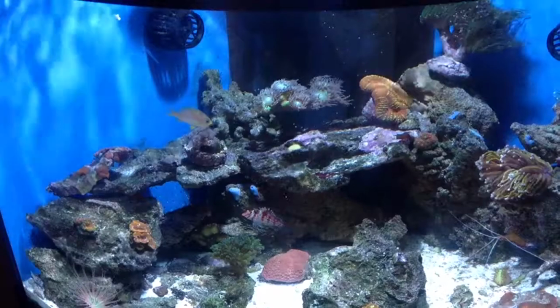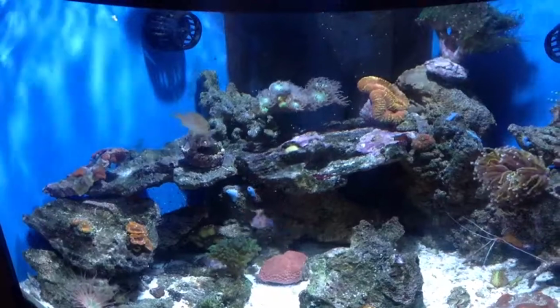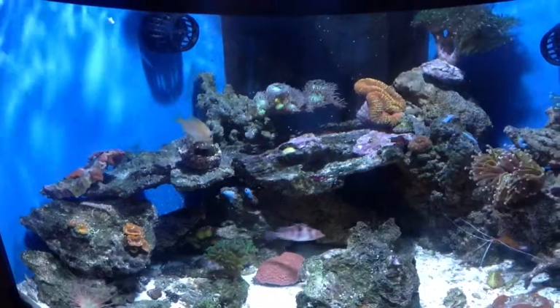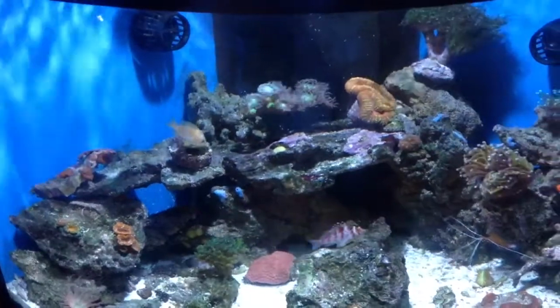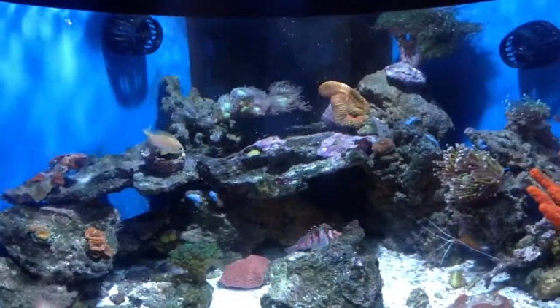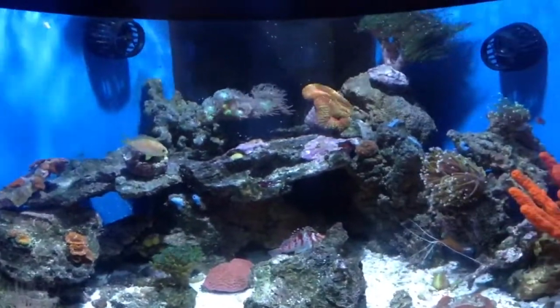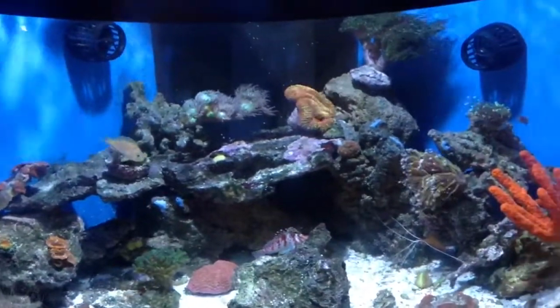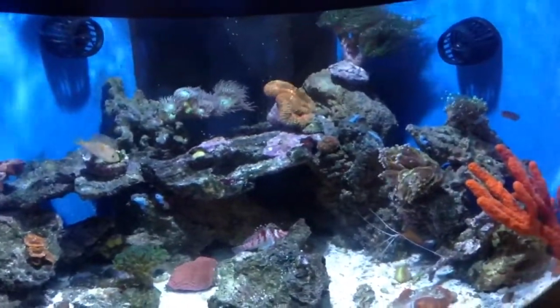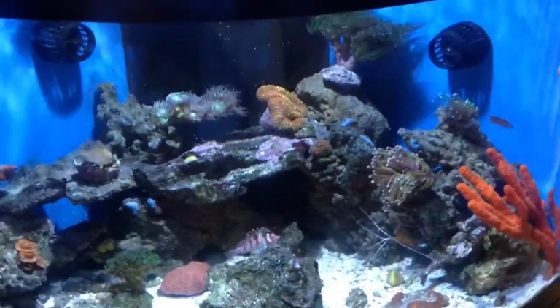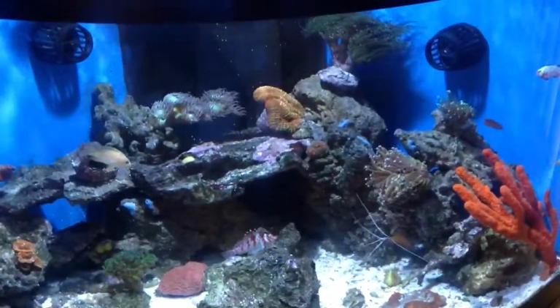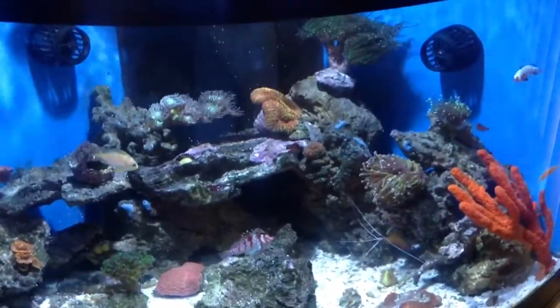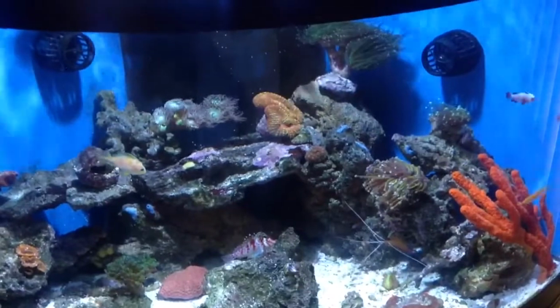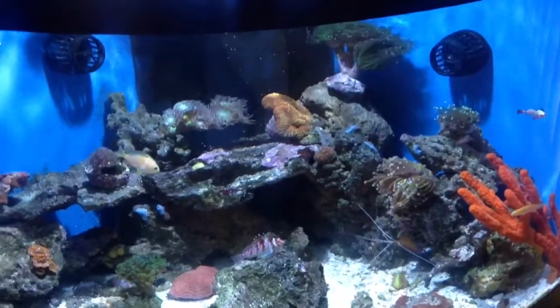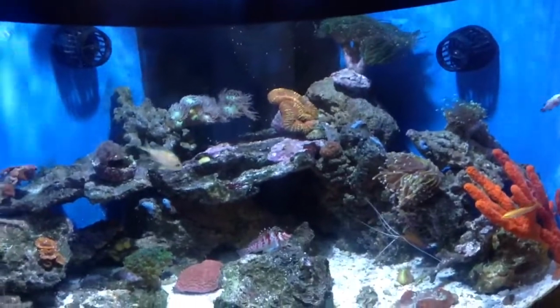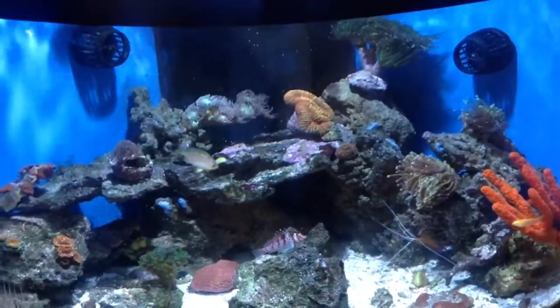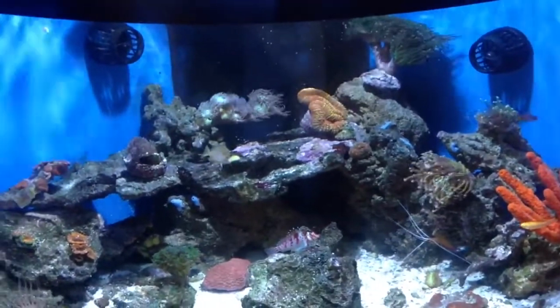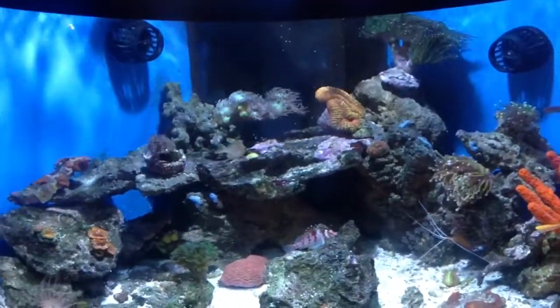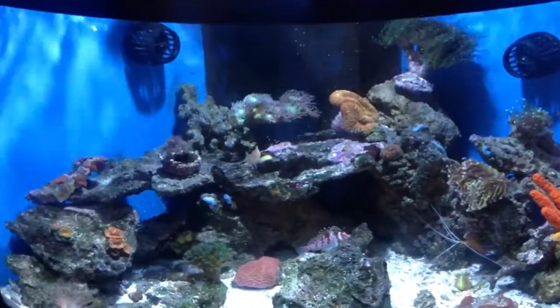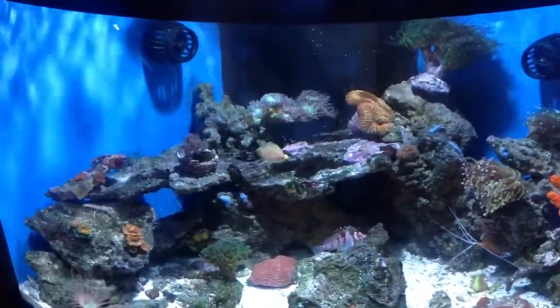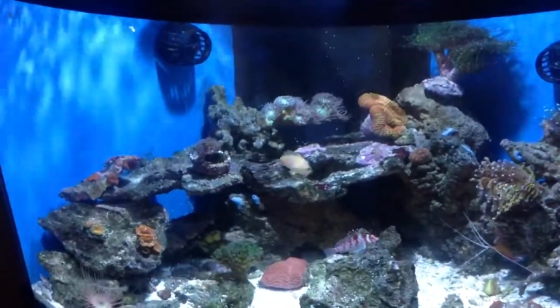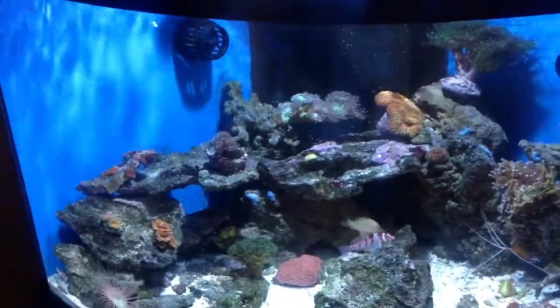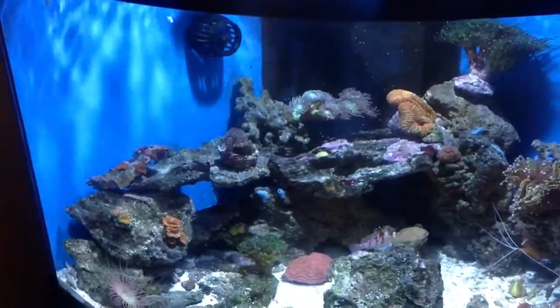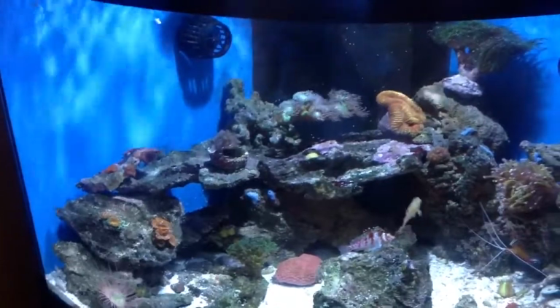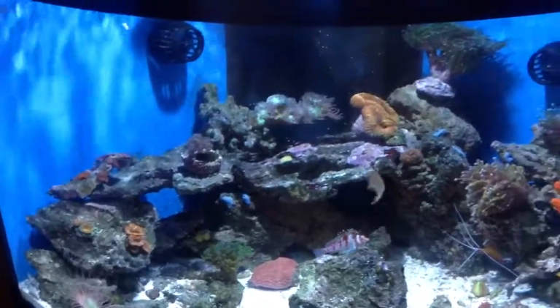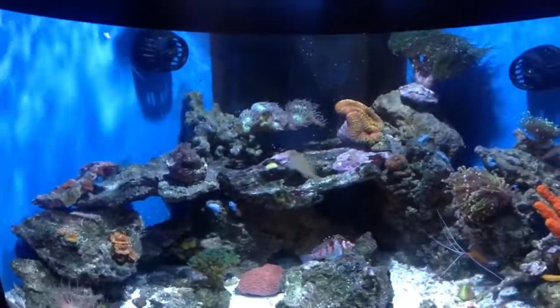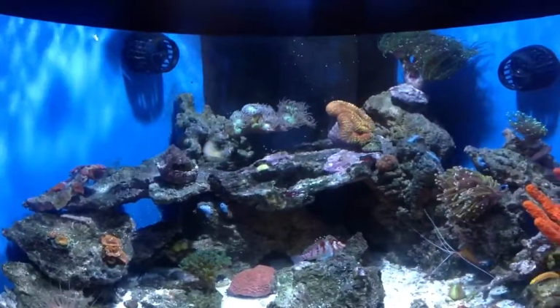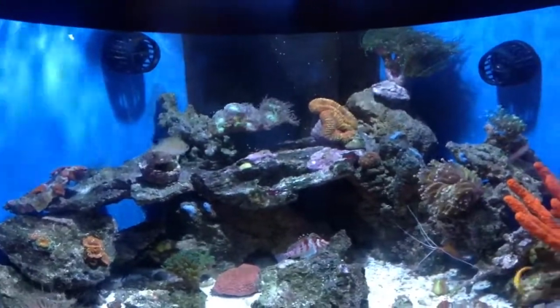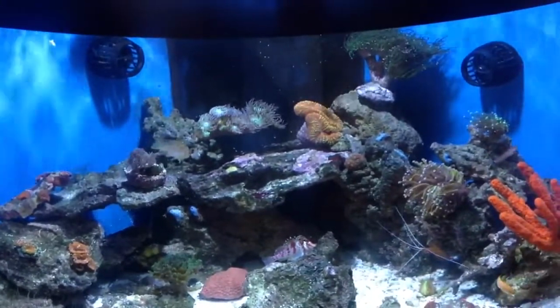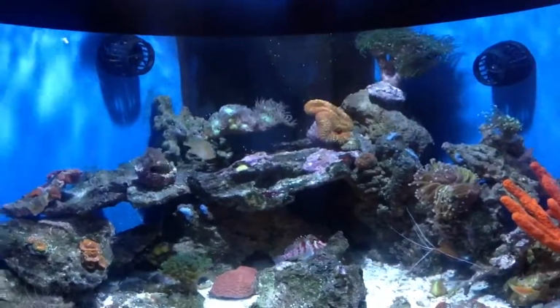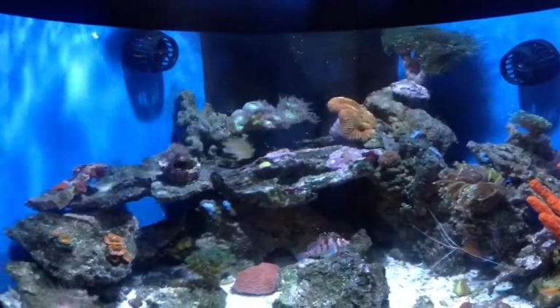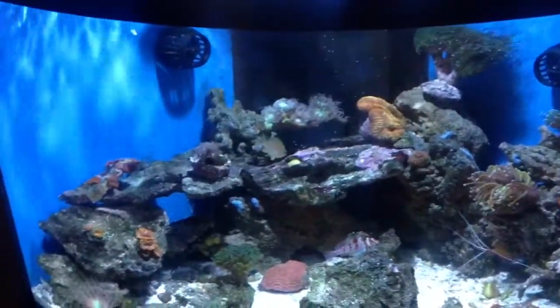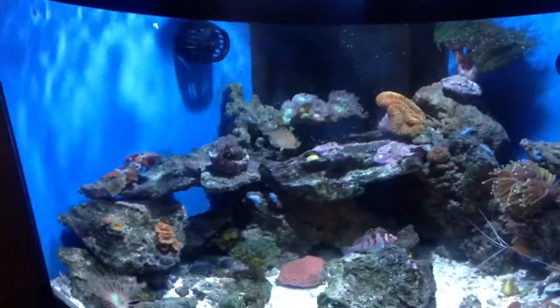Hey guys, welcome to my third update to my Aquion 54 corner tank. Like usual, there are many changes going on in this tank. I'd like to start off with the fish changes first and then go over the different corals I've added.